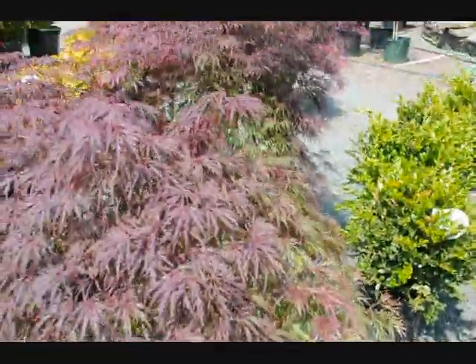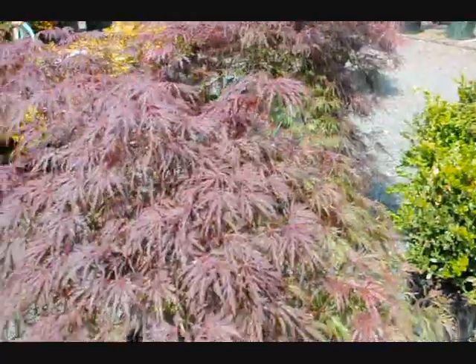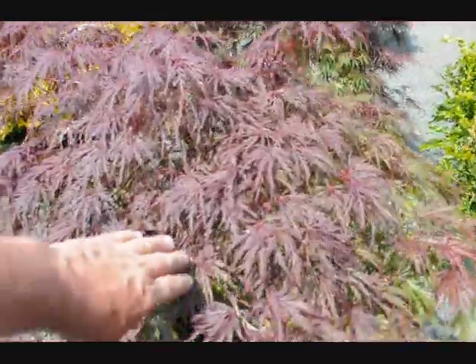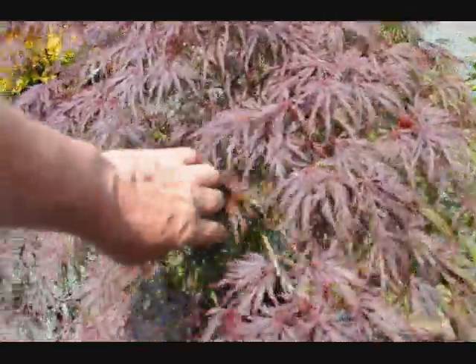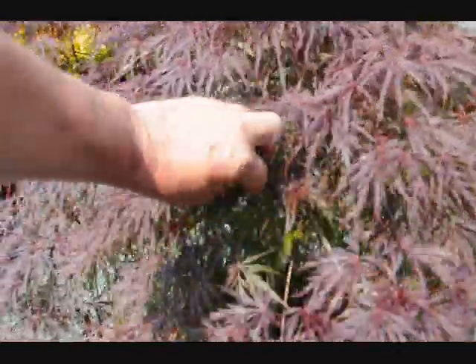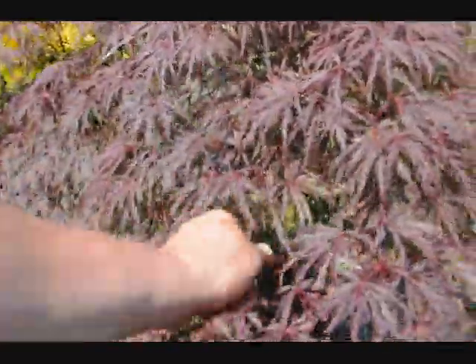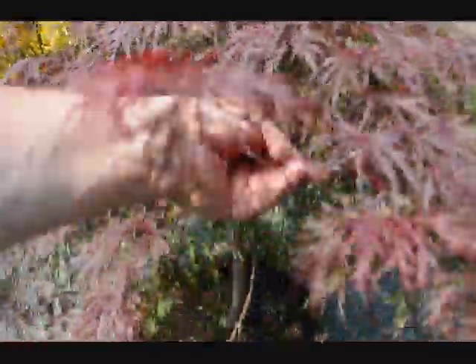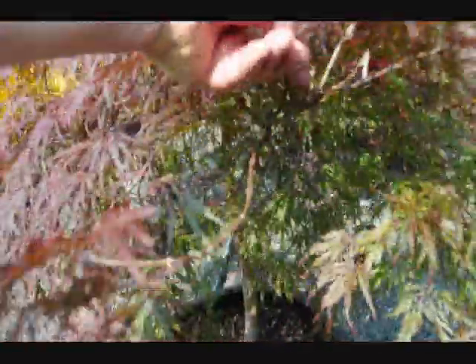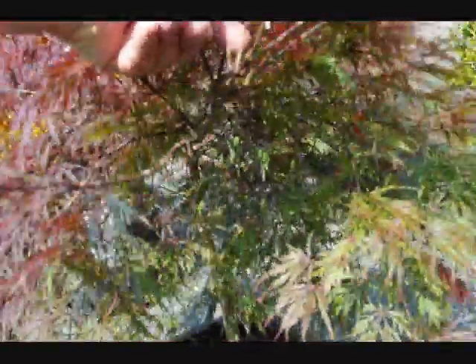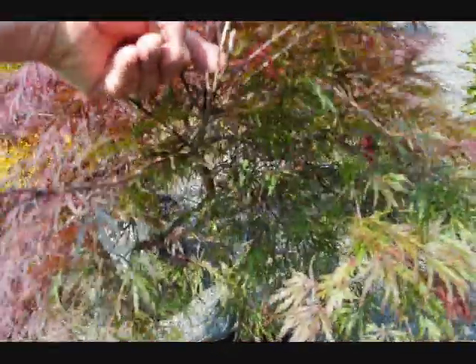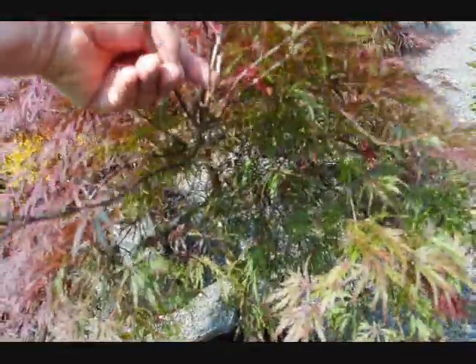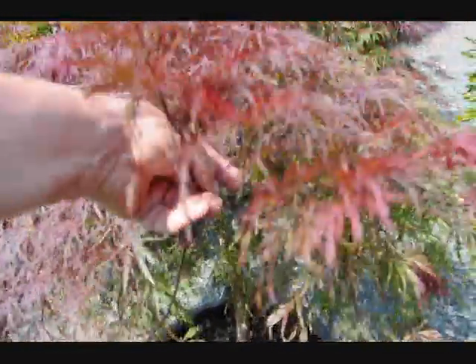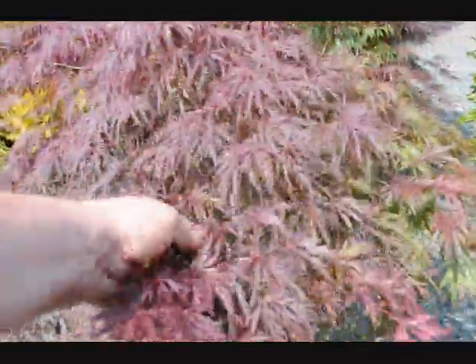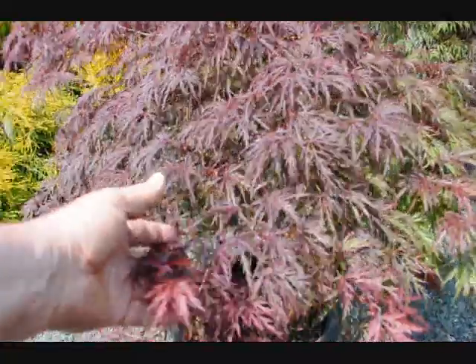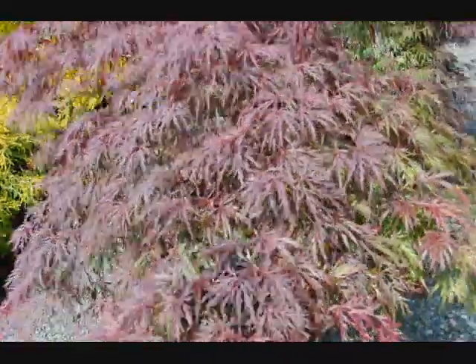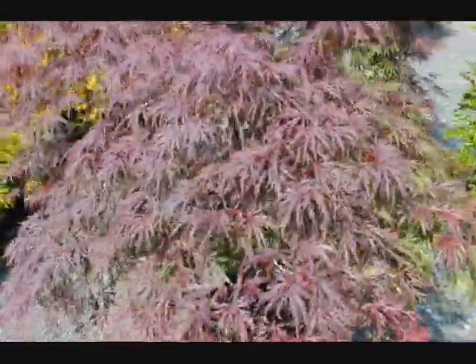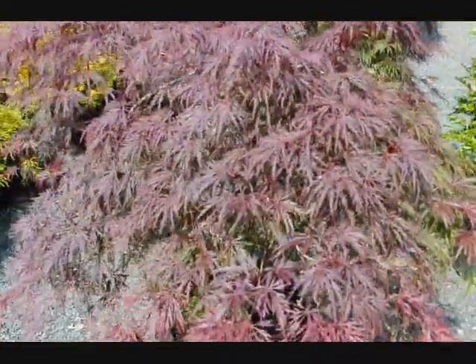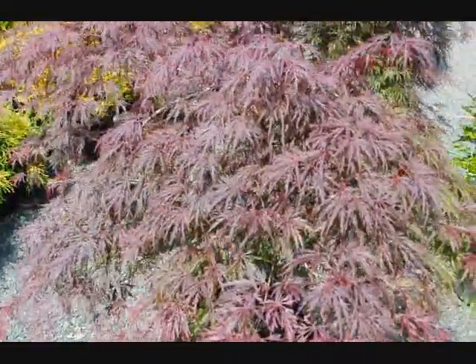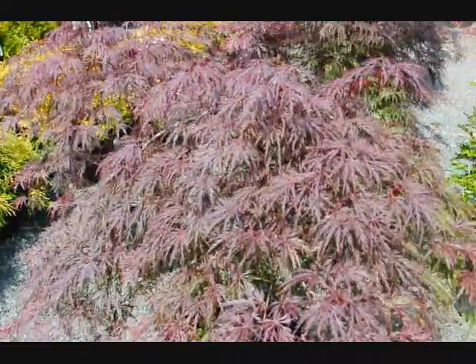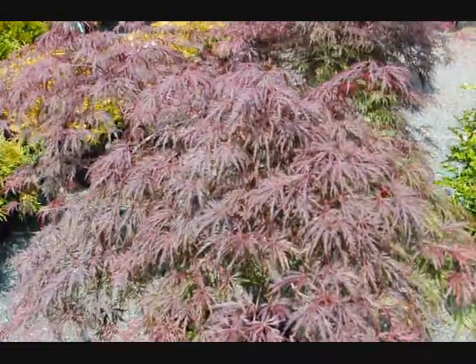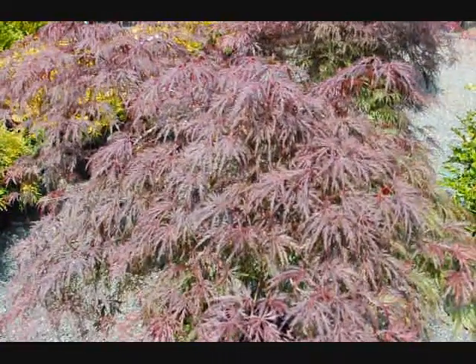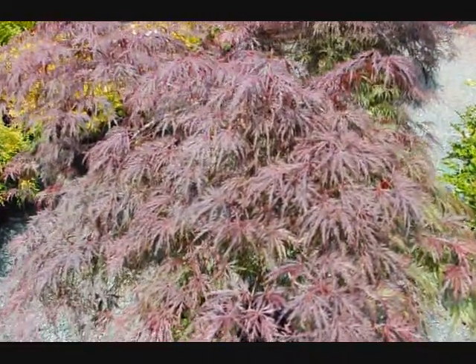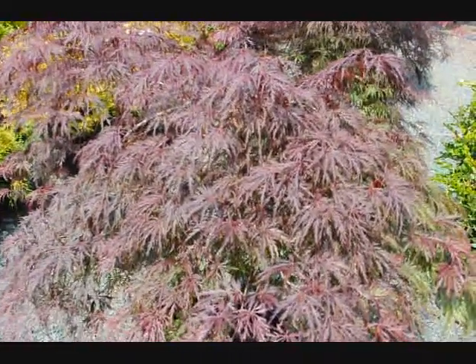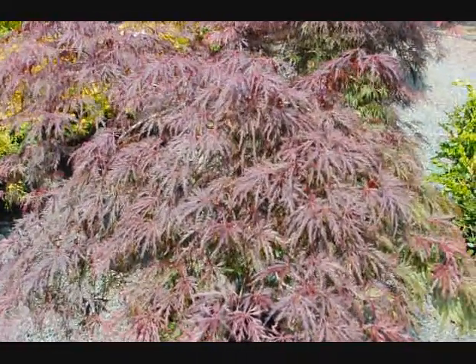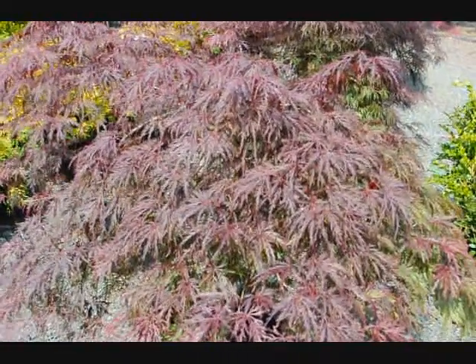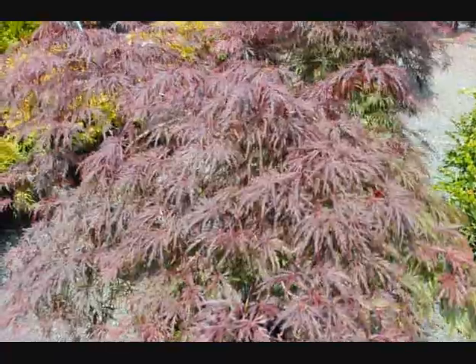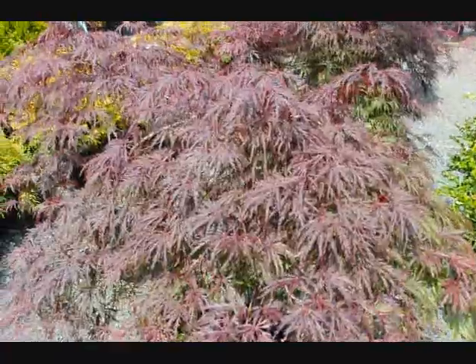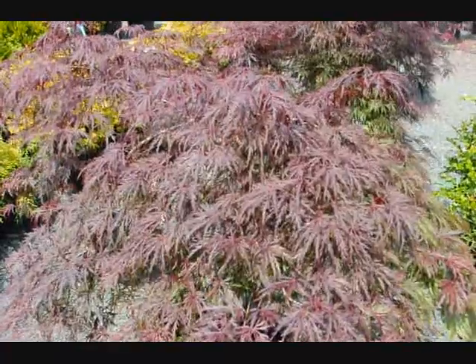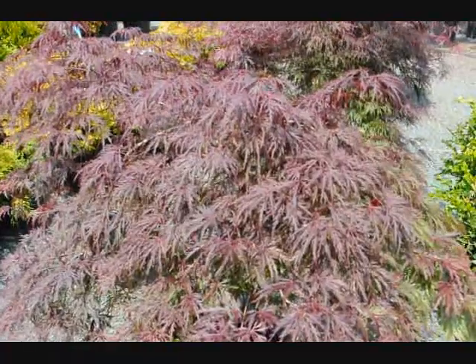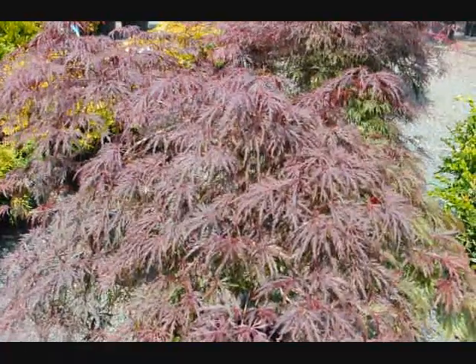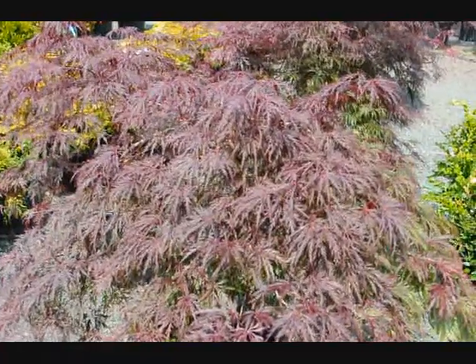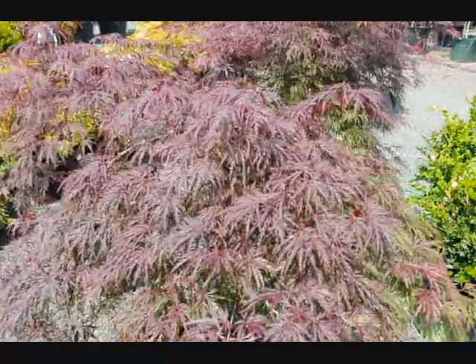If you look inside, you'll see greener foliage. So if you have this plant in full shade or partial shade, it's going to be greener in color. If it's in bright, direct sunlight, it'll be redder in color.